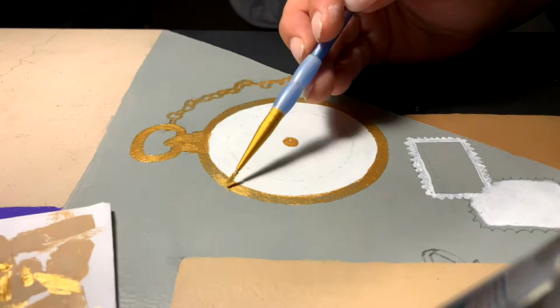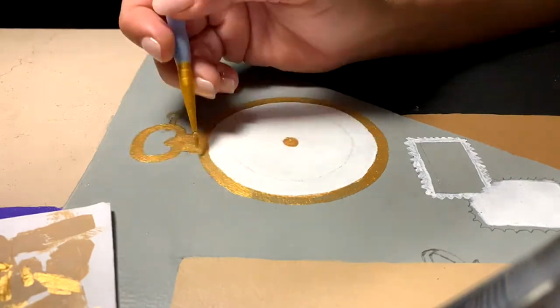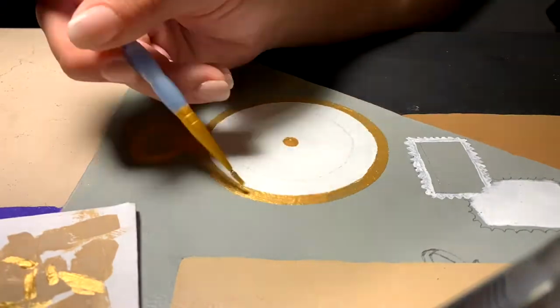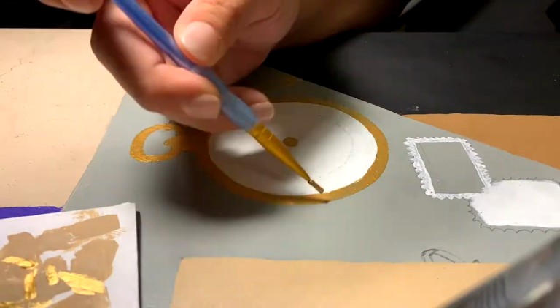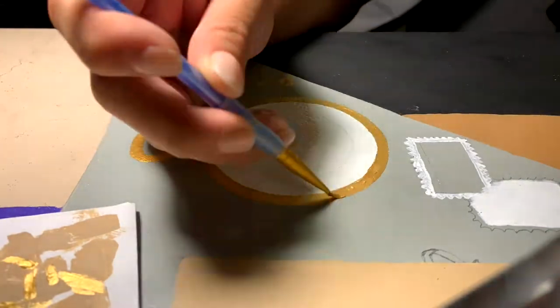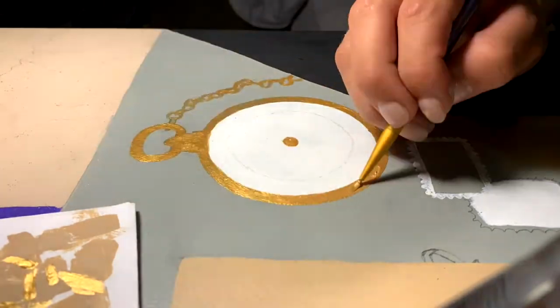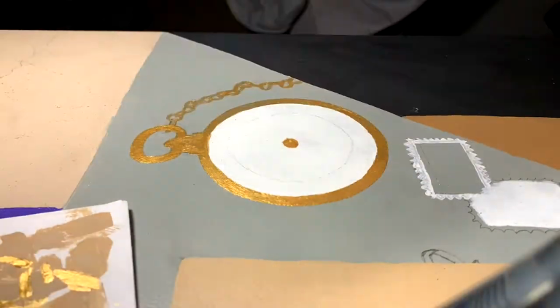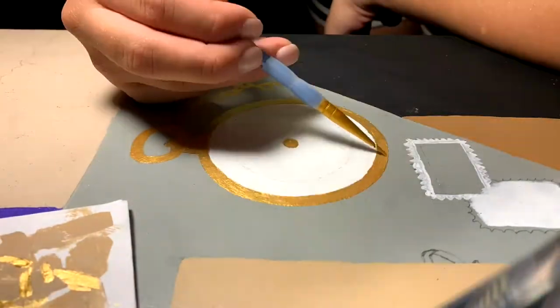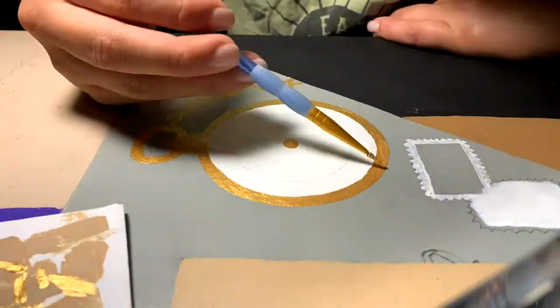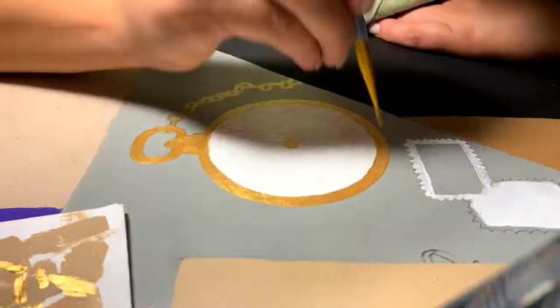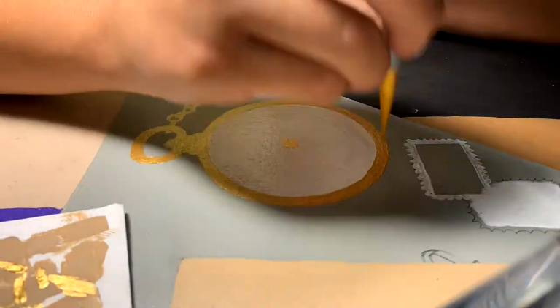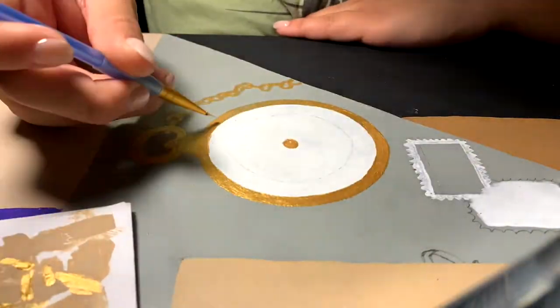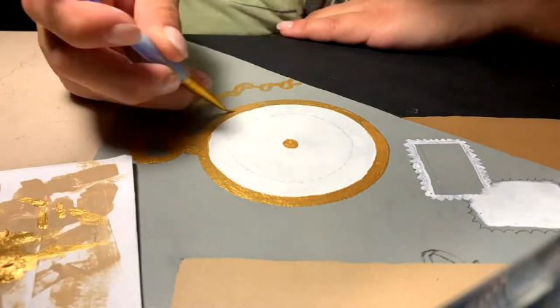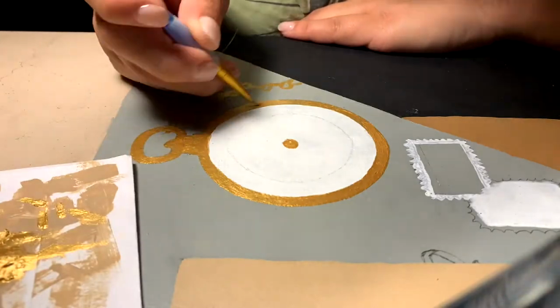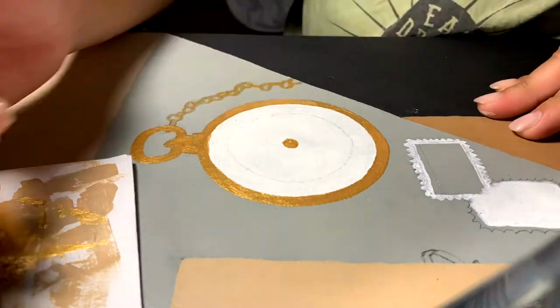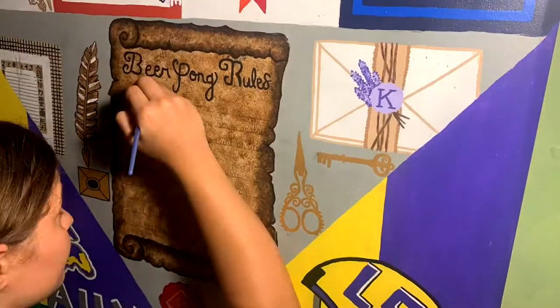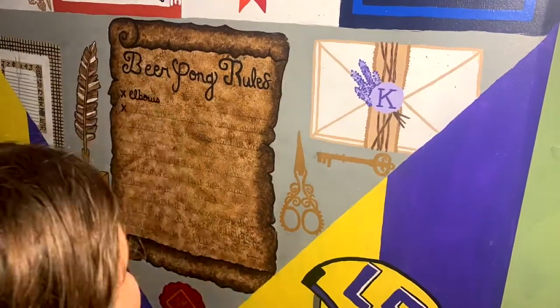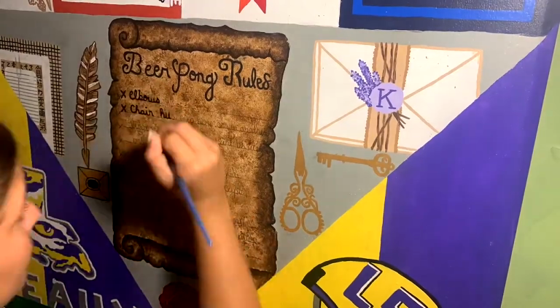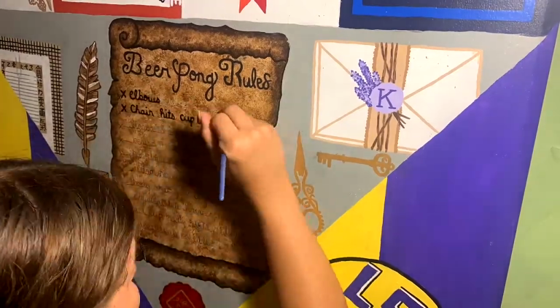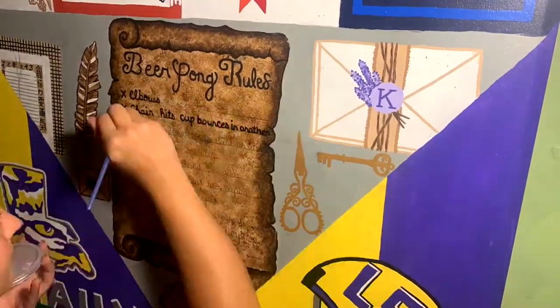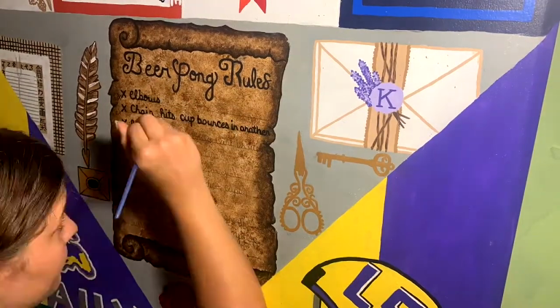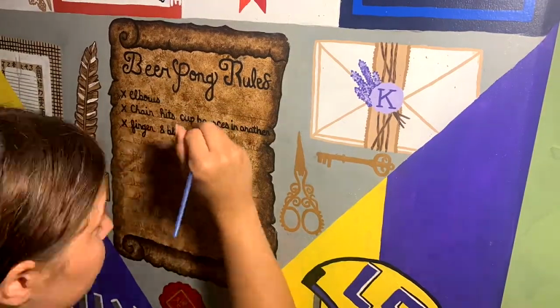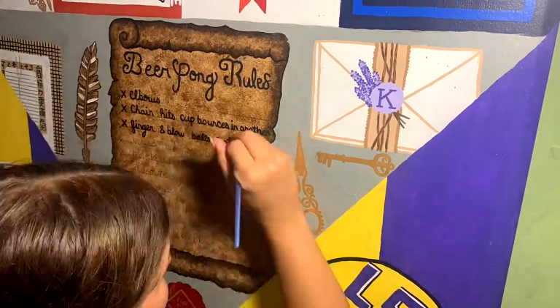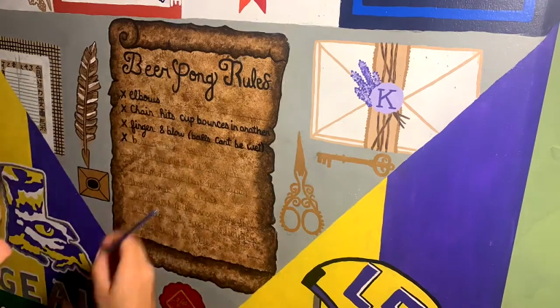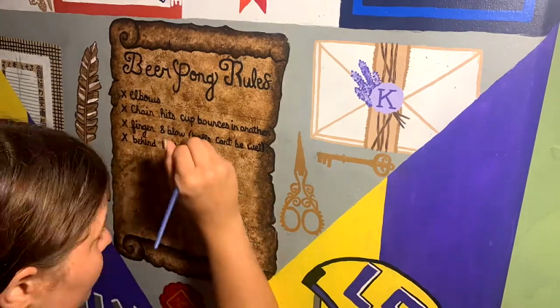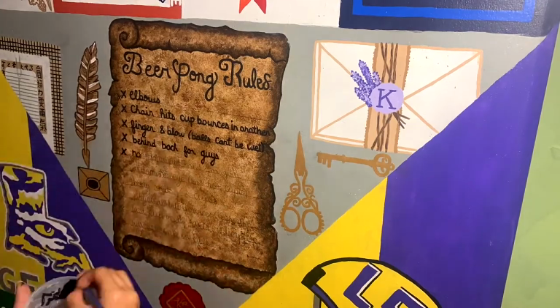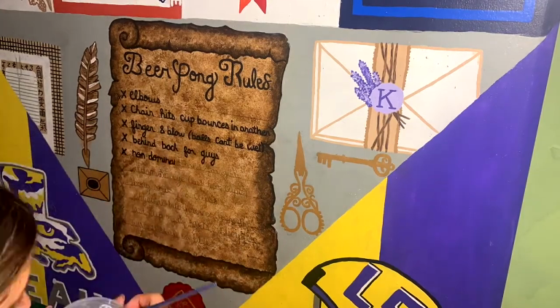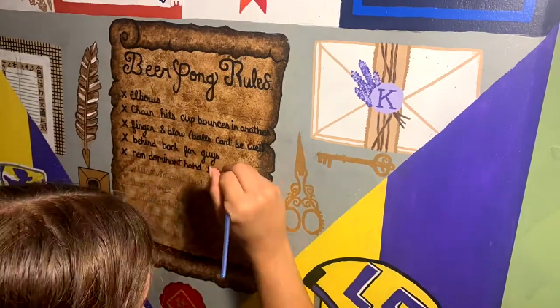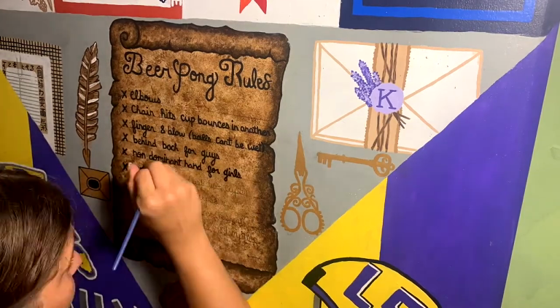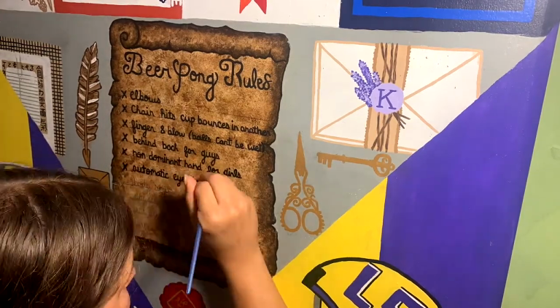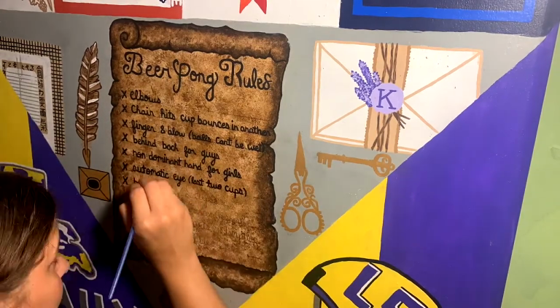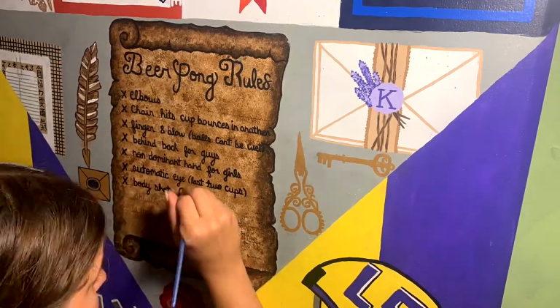Honestly, I'm even exhausted watching this back, but I actually want to do it again because this was the biggest thing I'd ever painted and I loved it. You can see I added a lot of little incorporations — I also did a wax seal with my initials on the bottom.